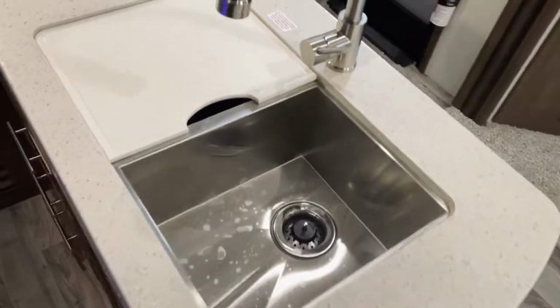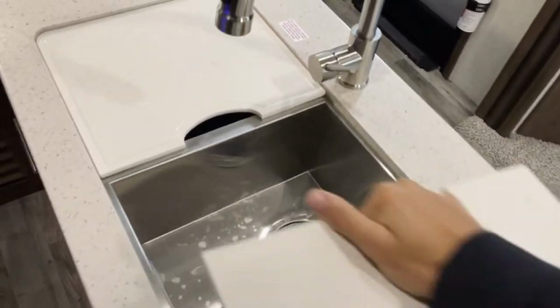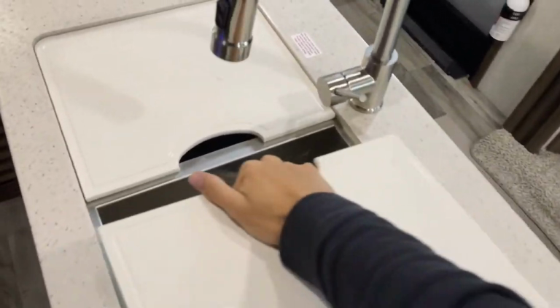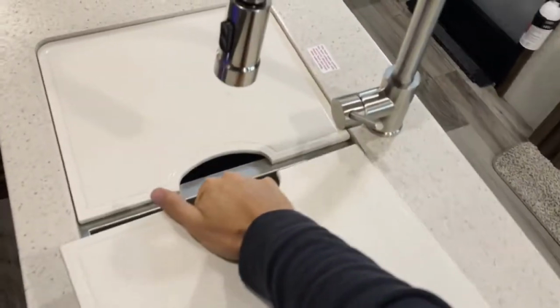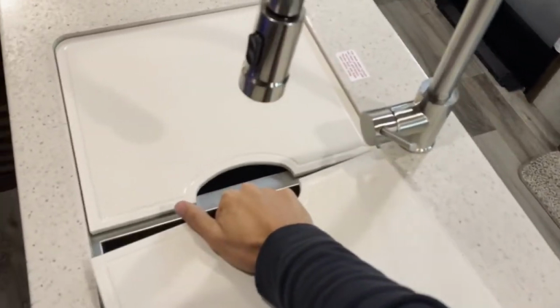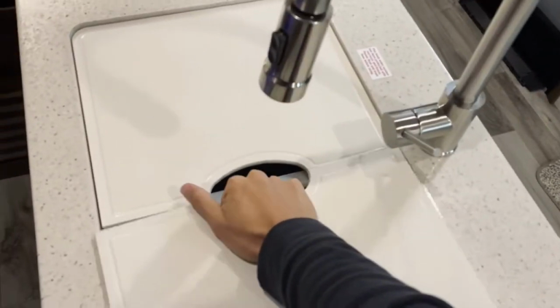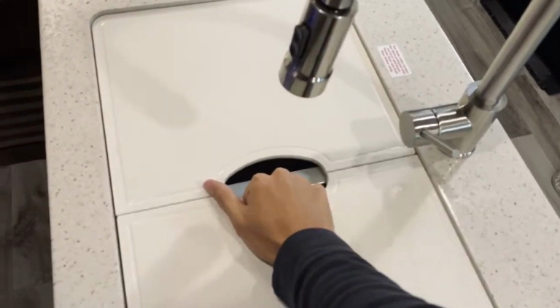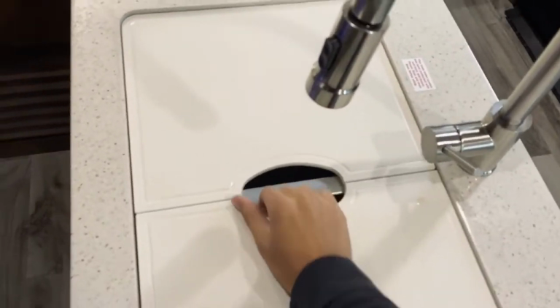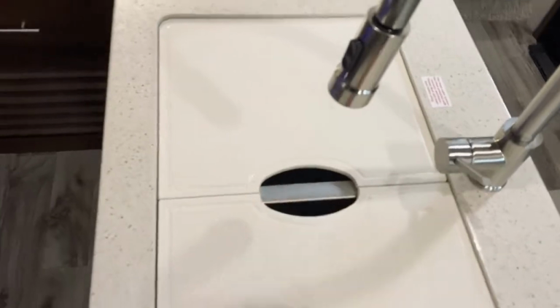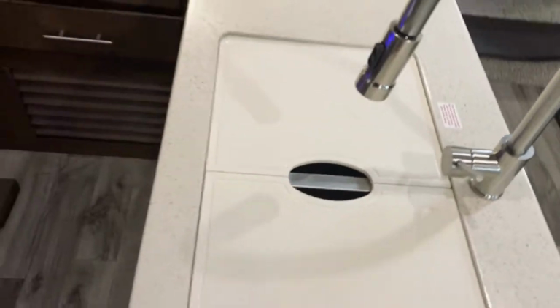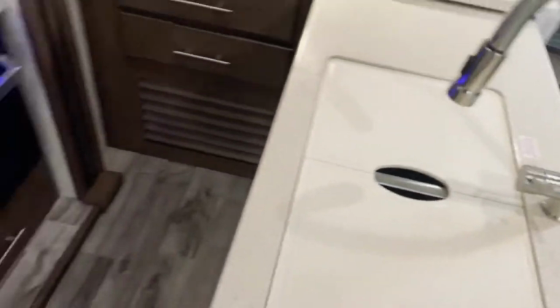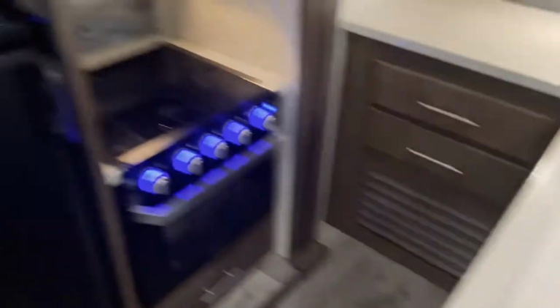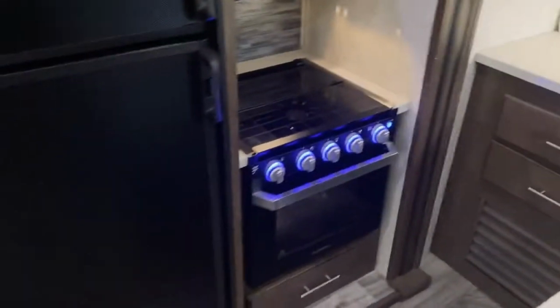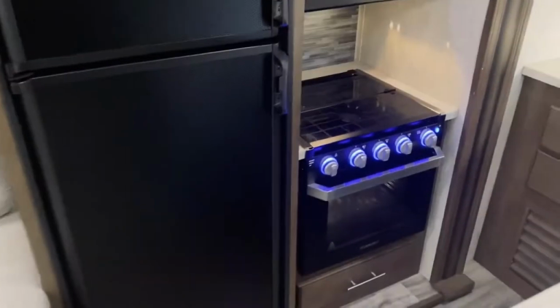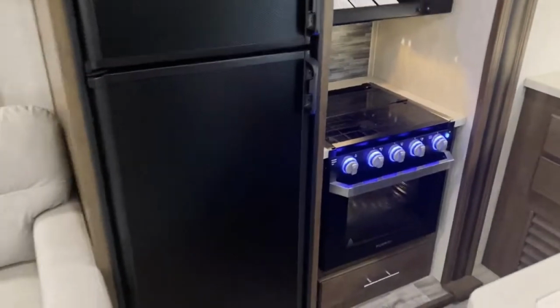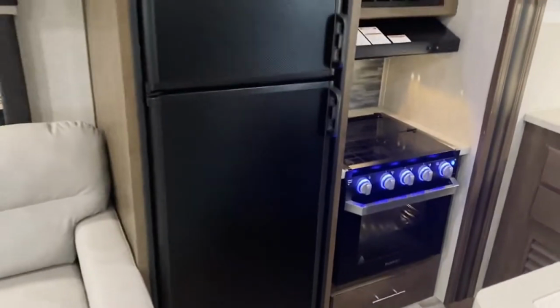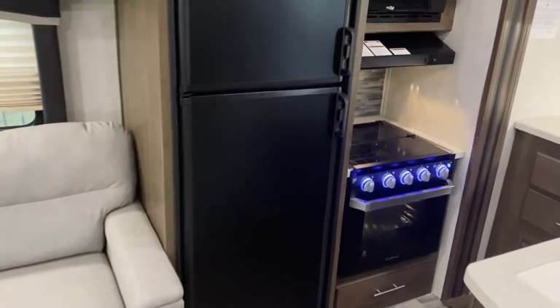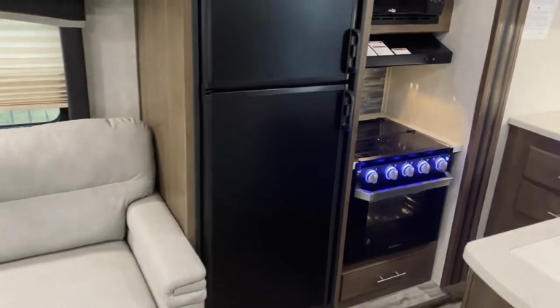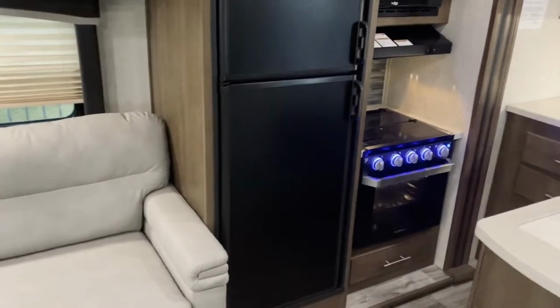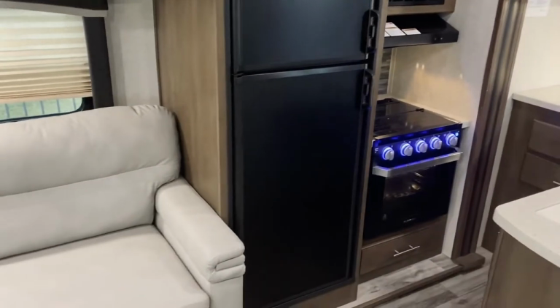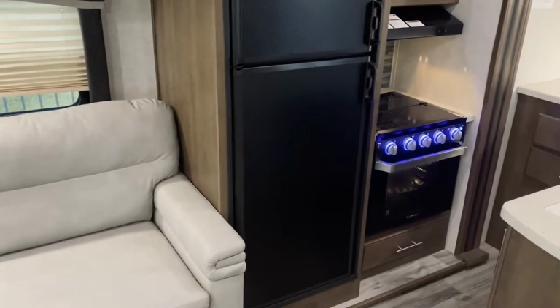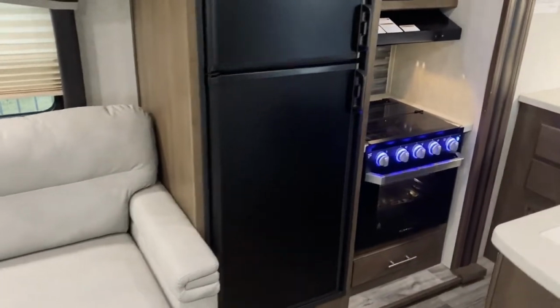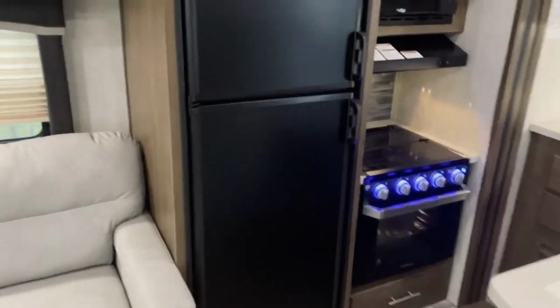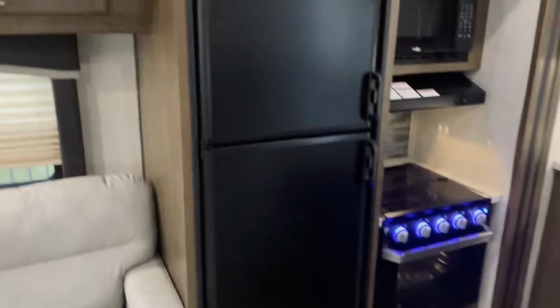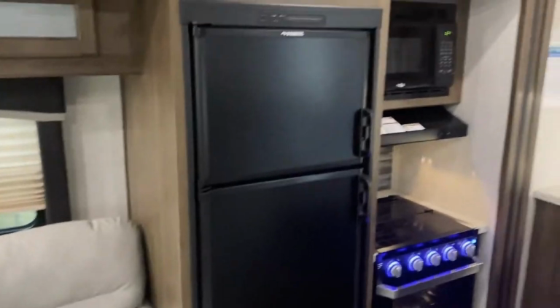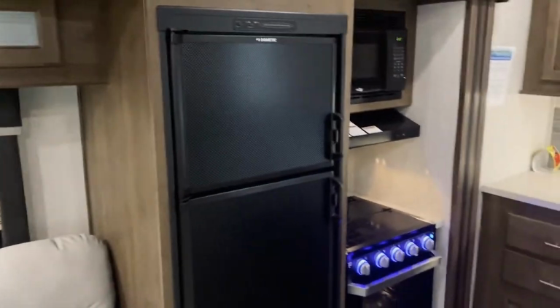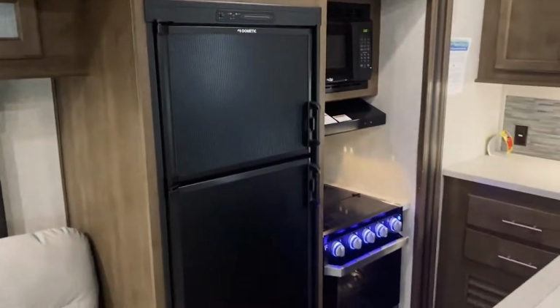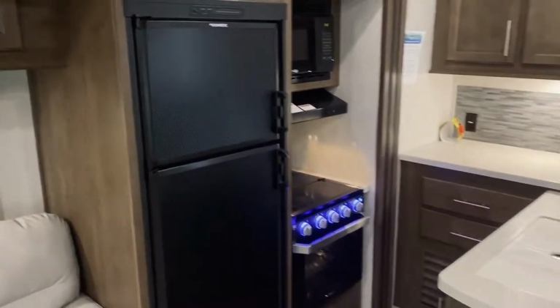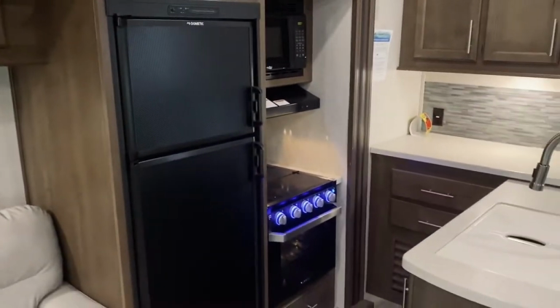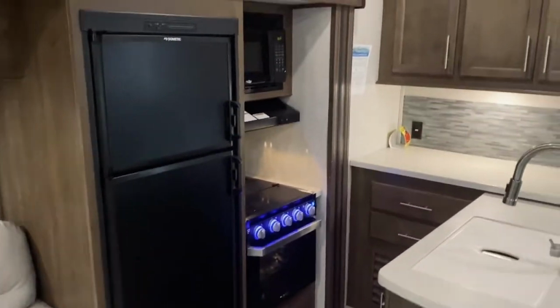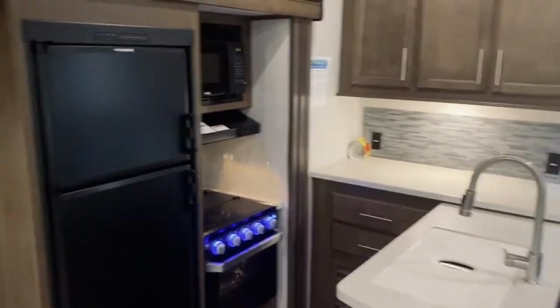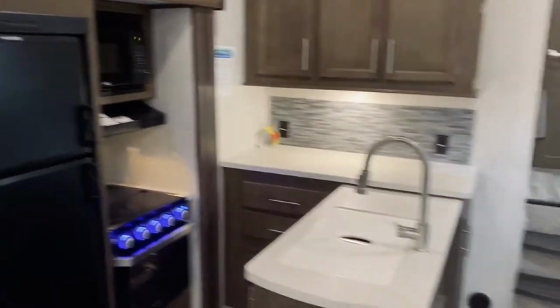You have a double sink that is nice and deep for any dishes you need to do. There's a standard RV fridge with plenty of space to store all your cold items as well as a freezer, and you also have the microwave.